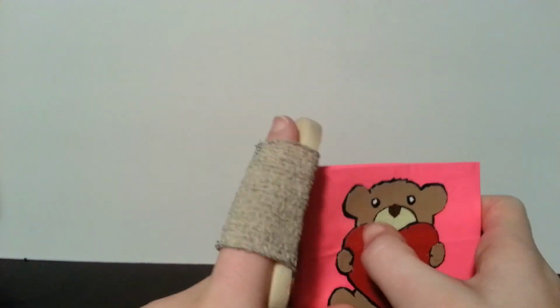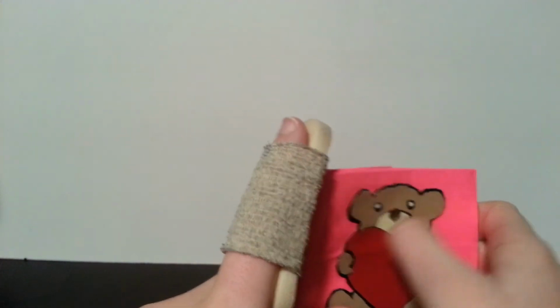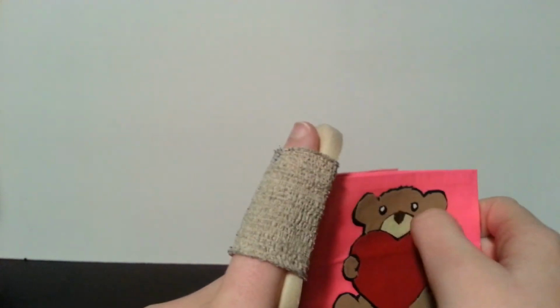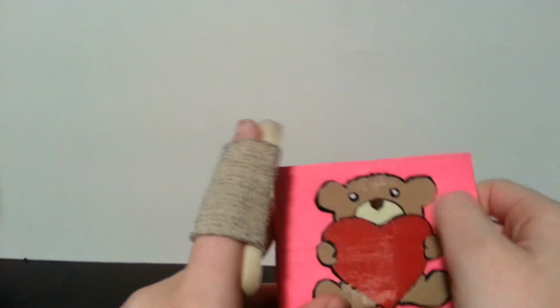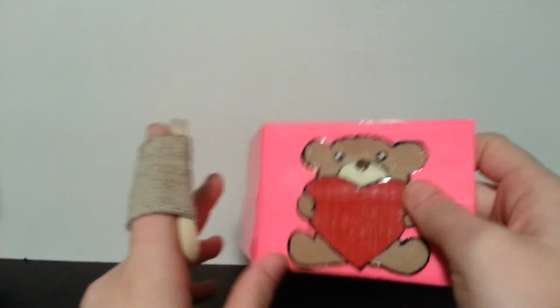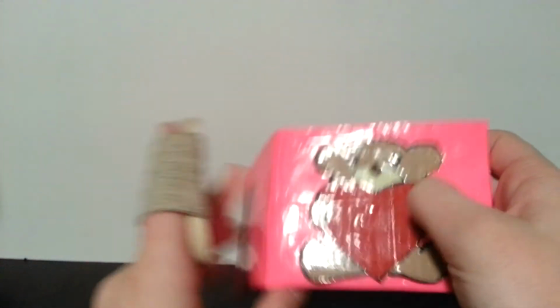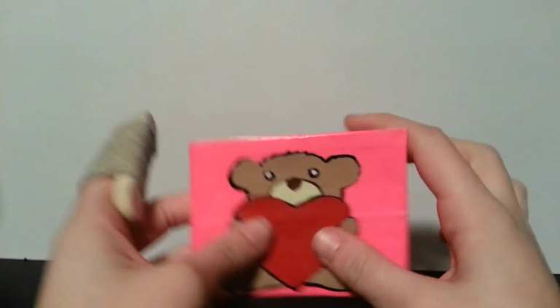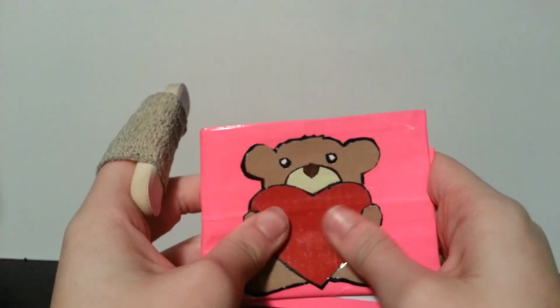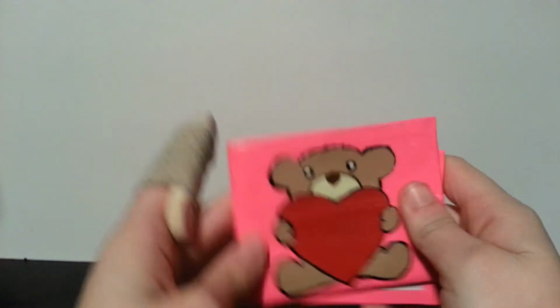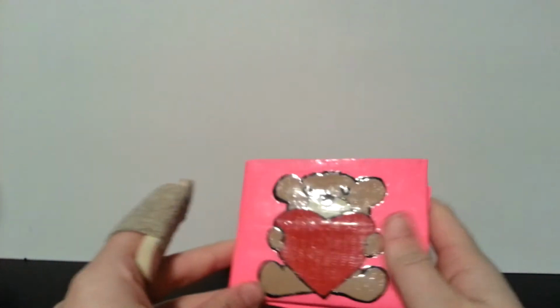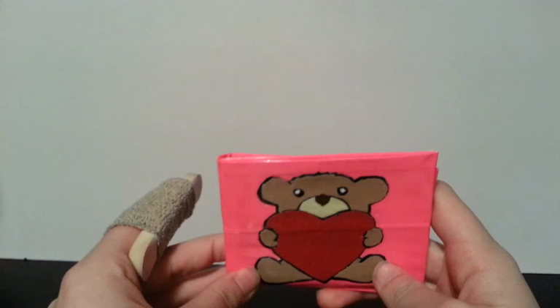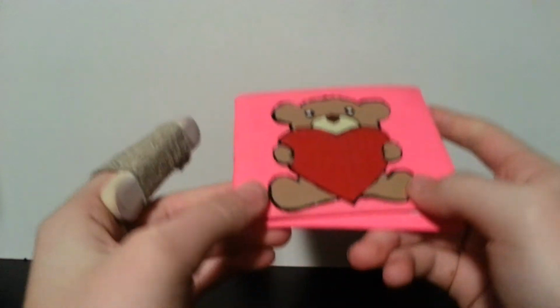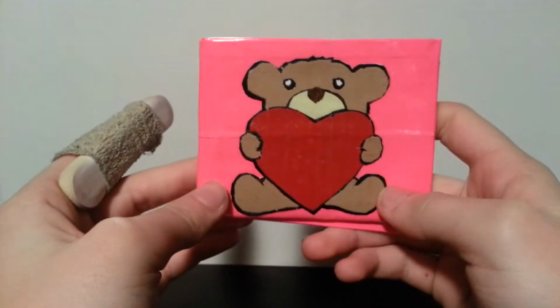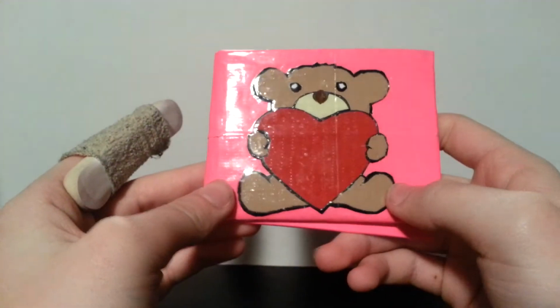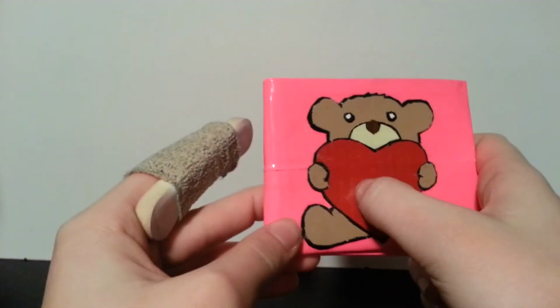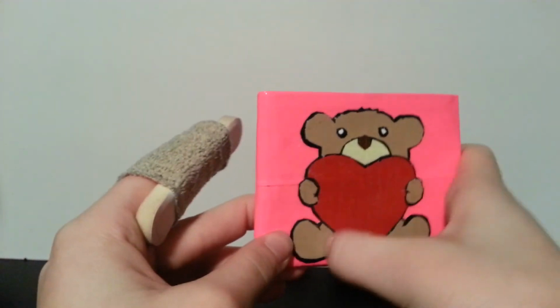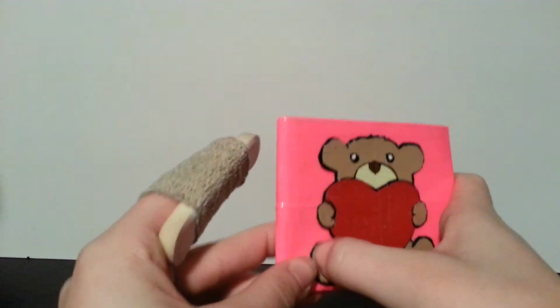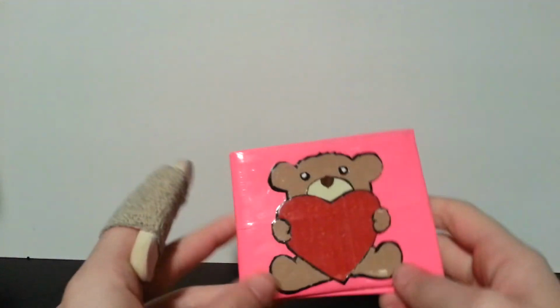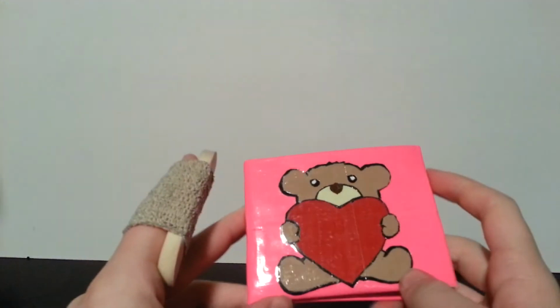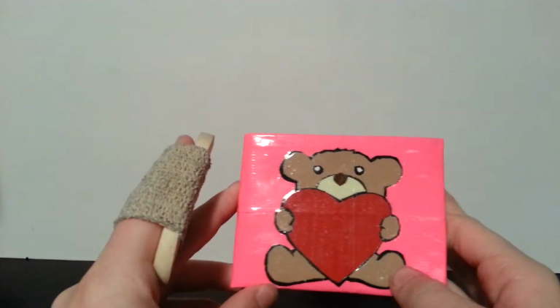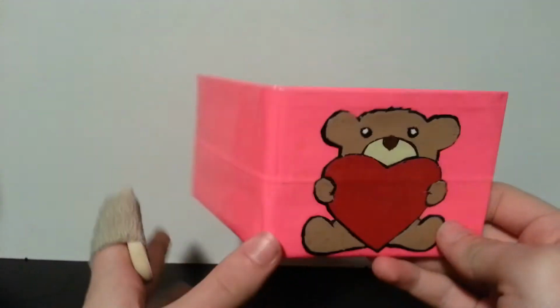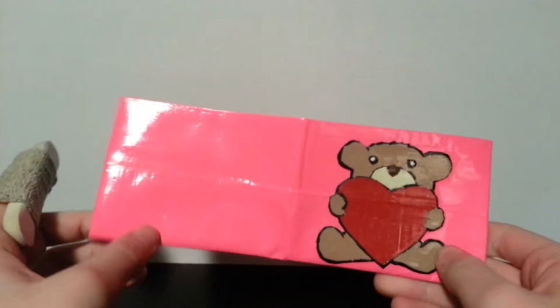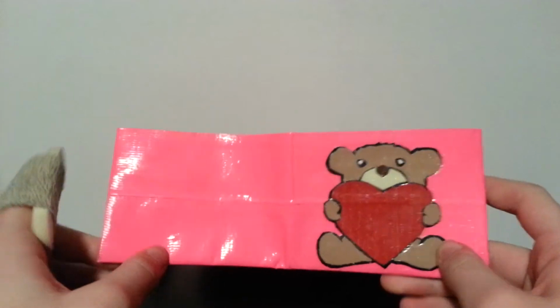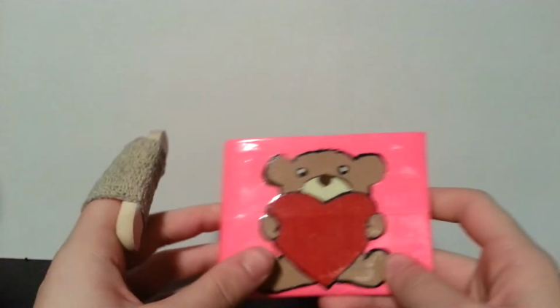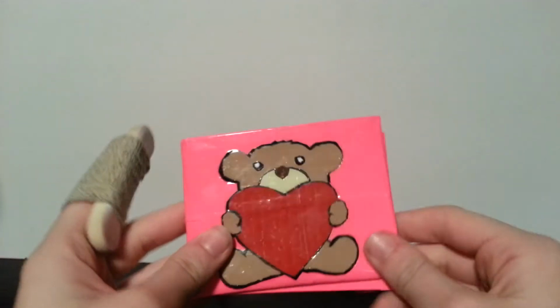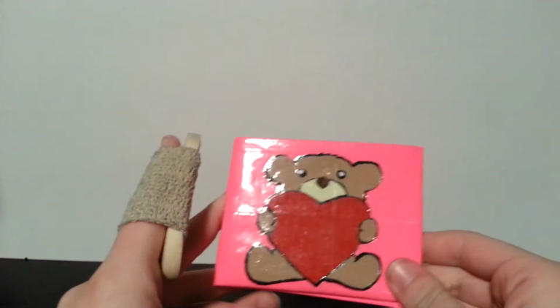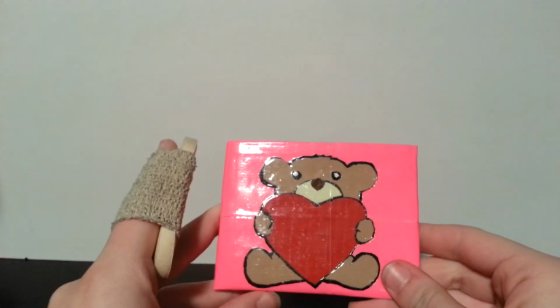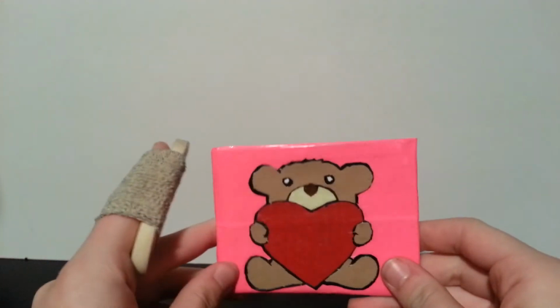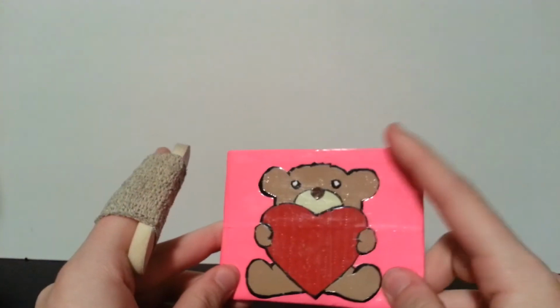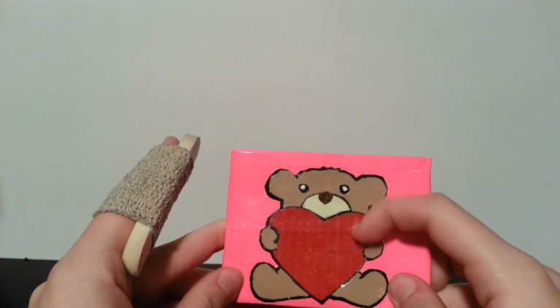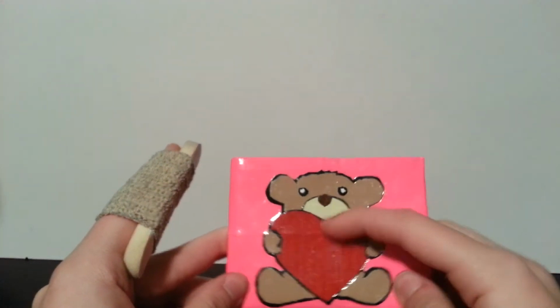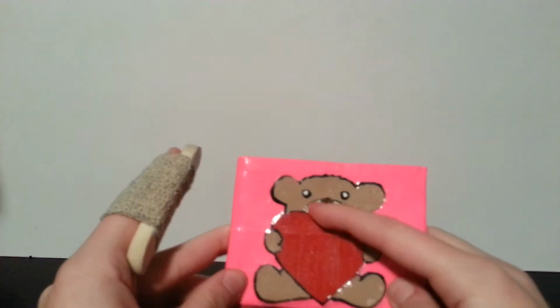I love teddy bears. I really like how this design turned out — it's got a few air bubbles since I literally just got done with this like 10 minutes ago, but I figured it would be perfect for Valentine's Day. I love my teddy bears.